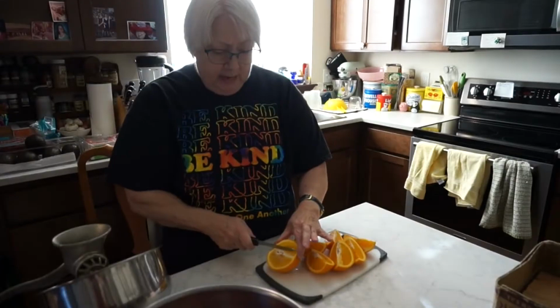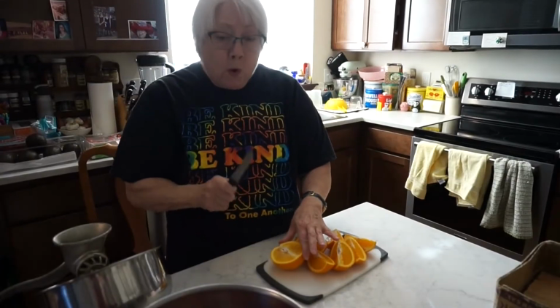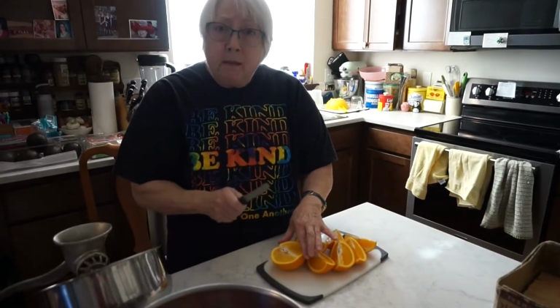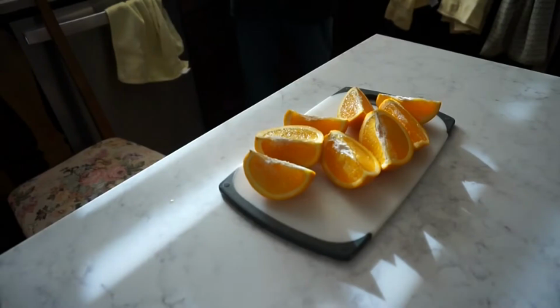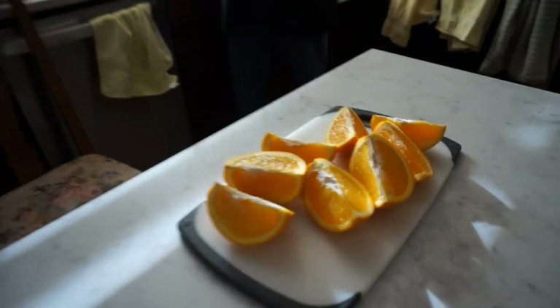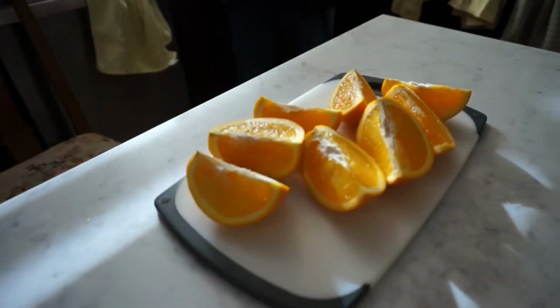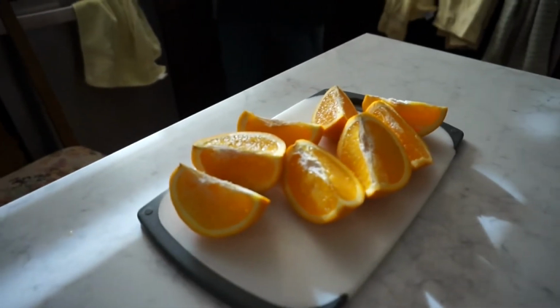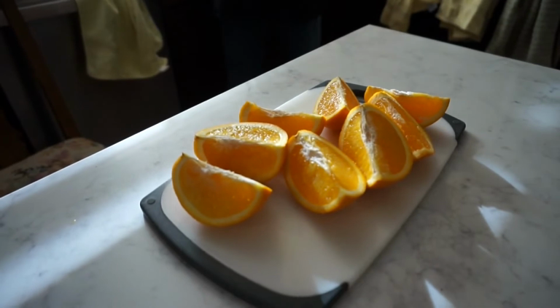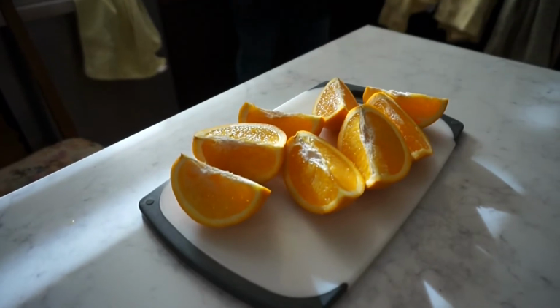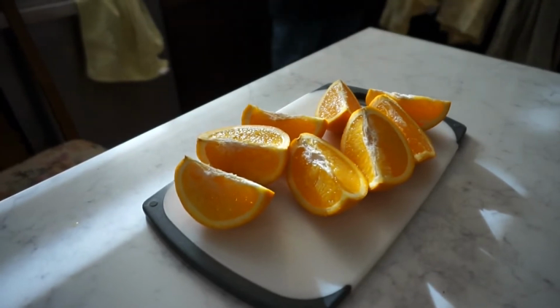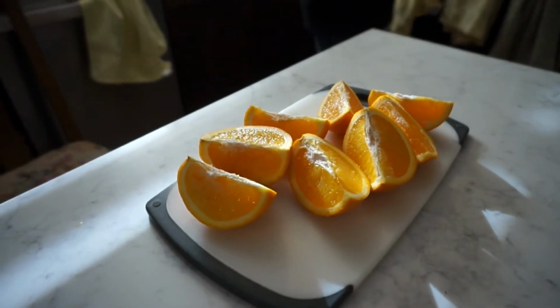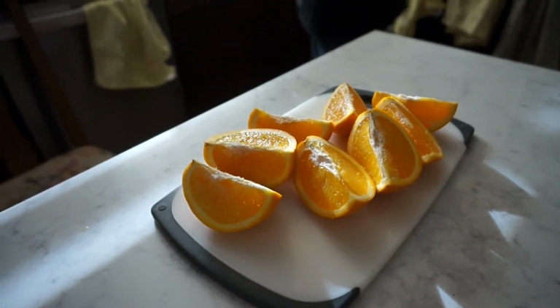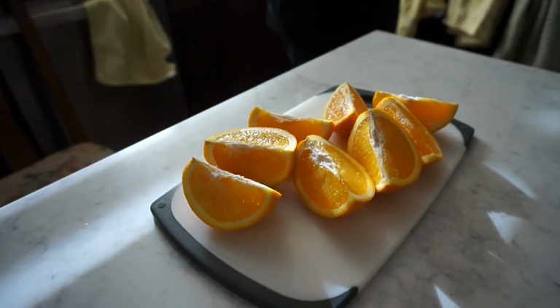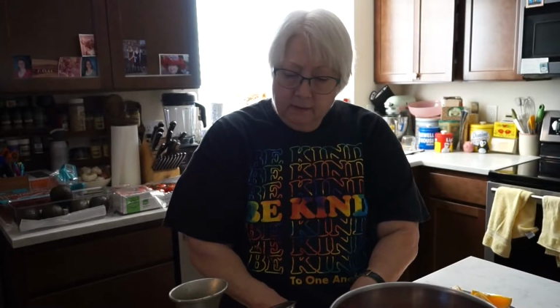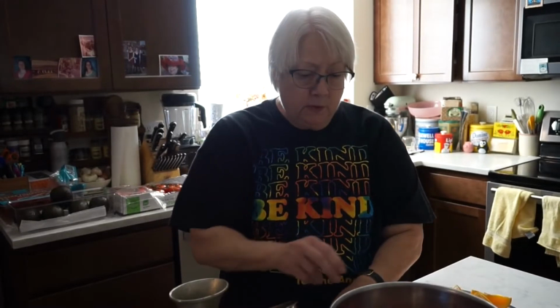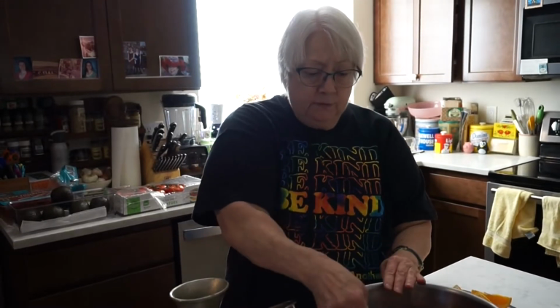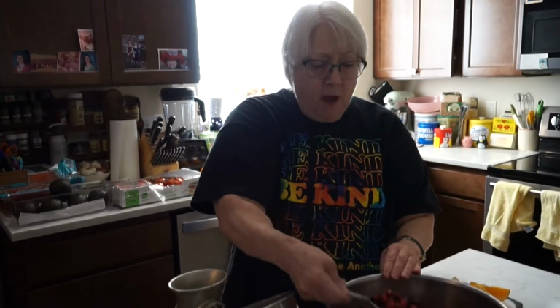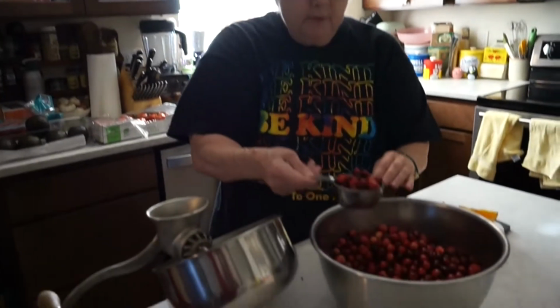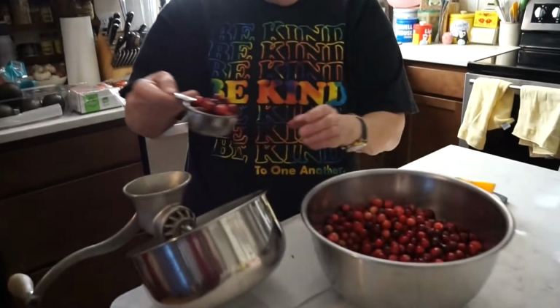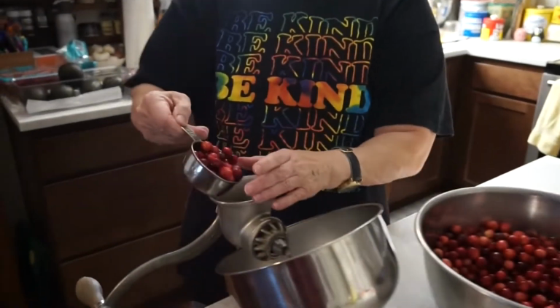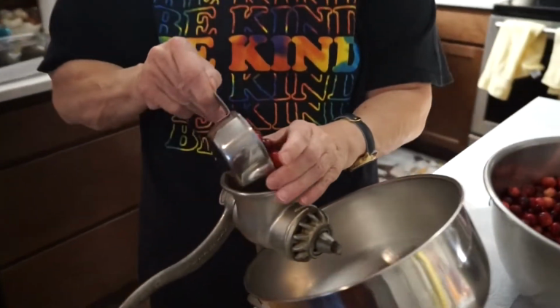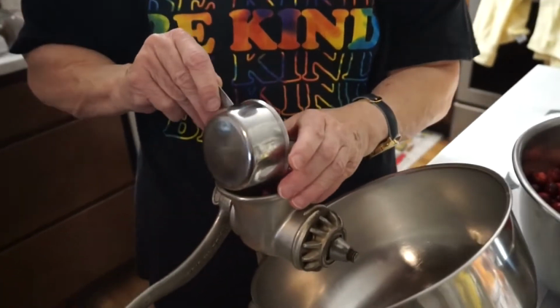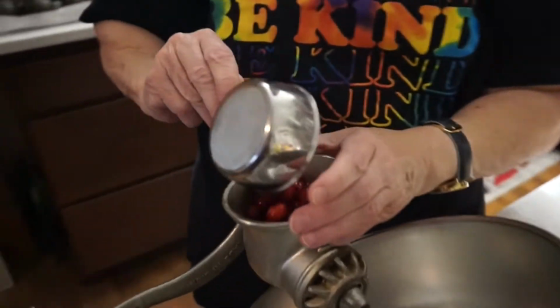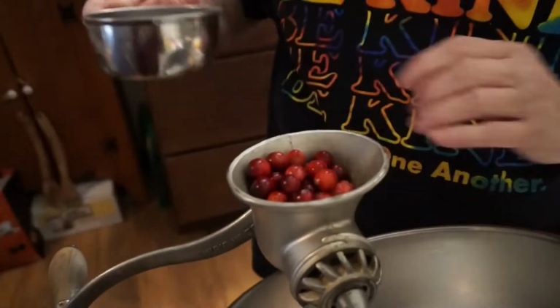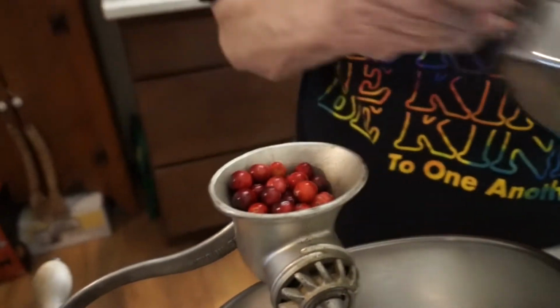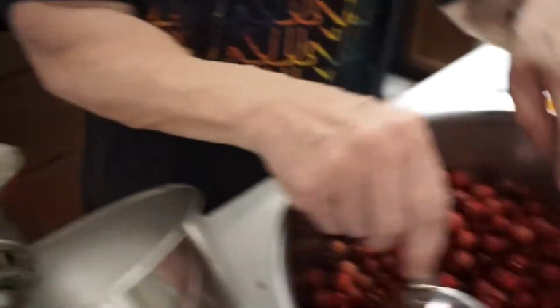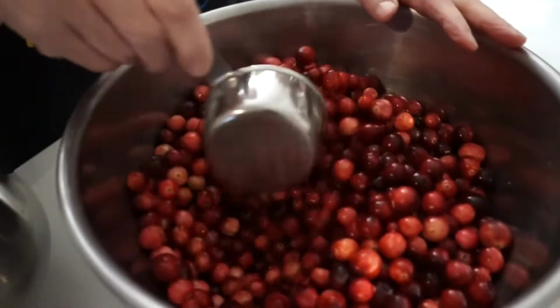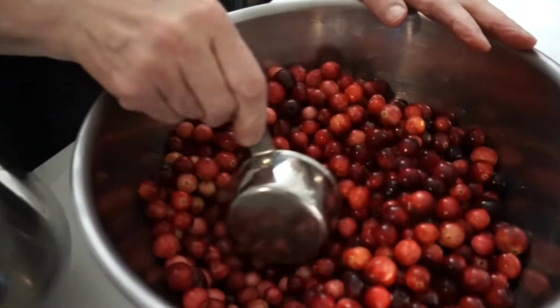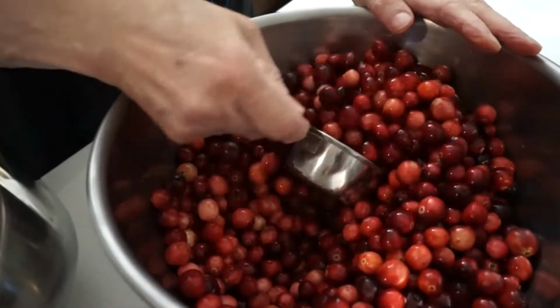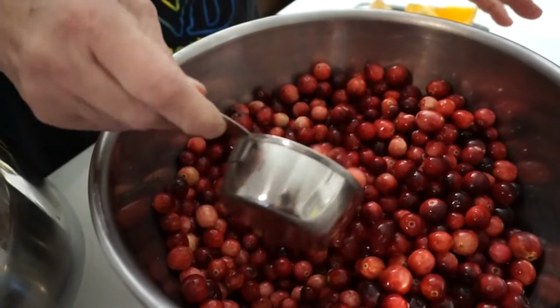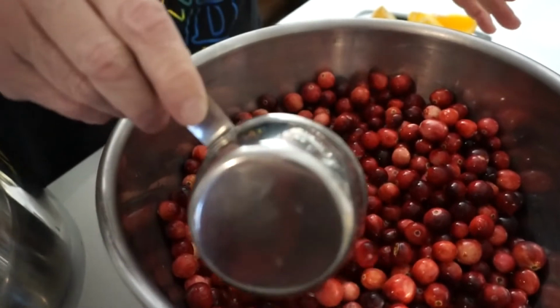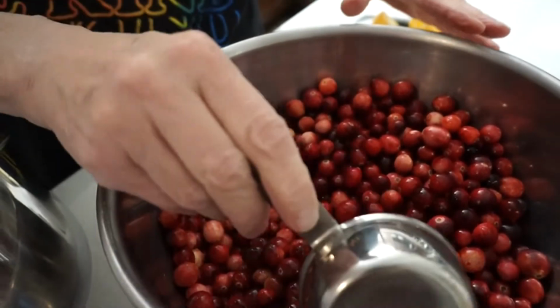And you don't peel them. So you just fill the hopper, about half a cup at a time. I saw another leaf in there somewhere.